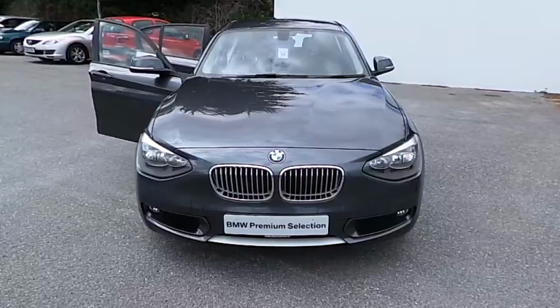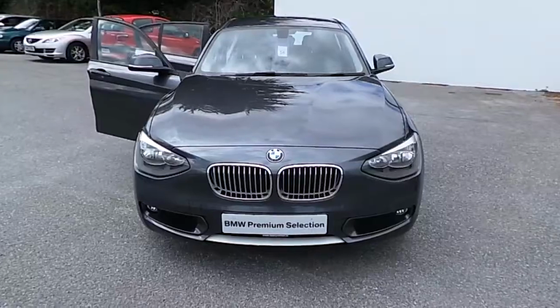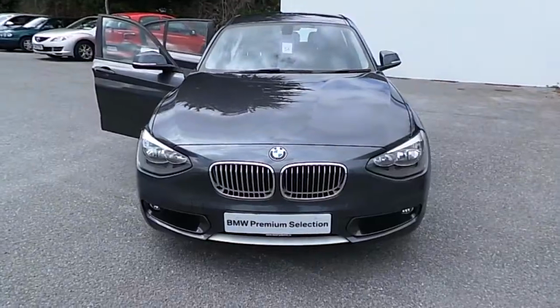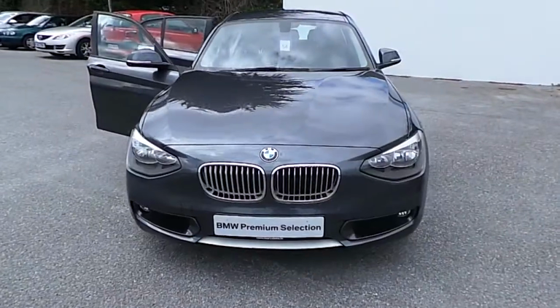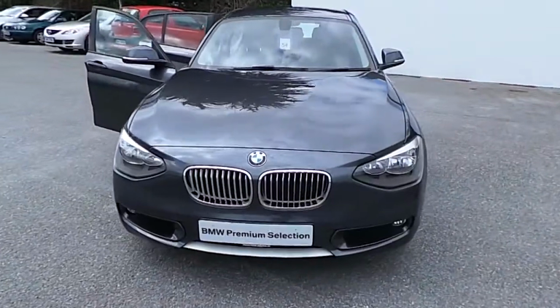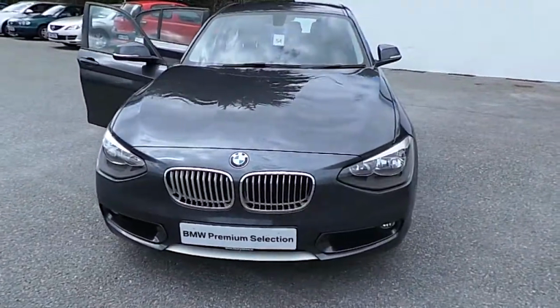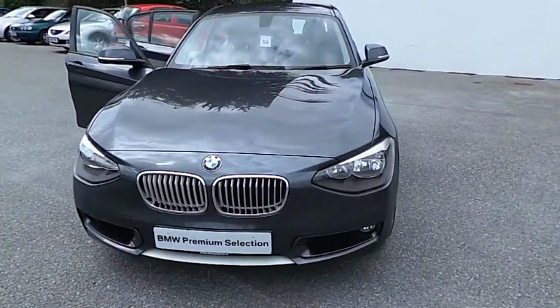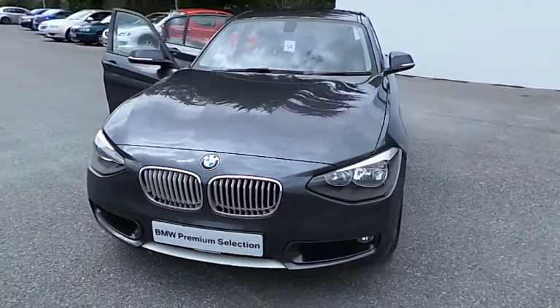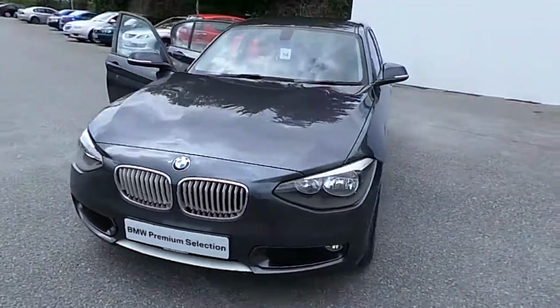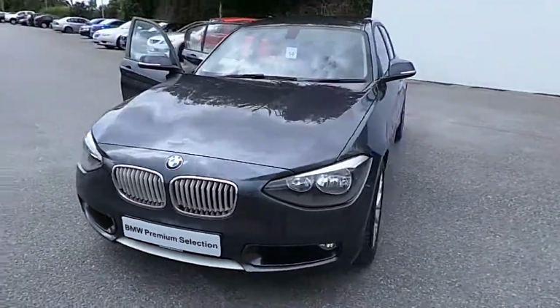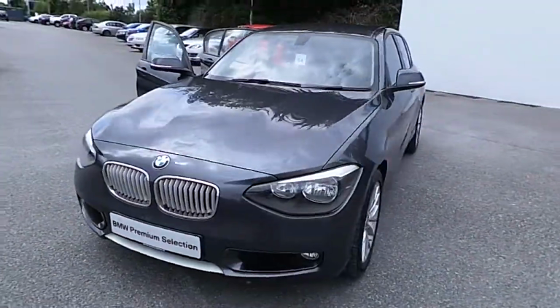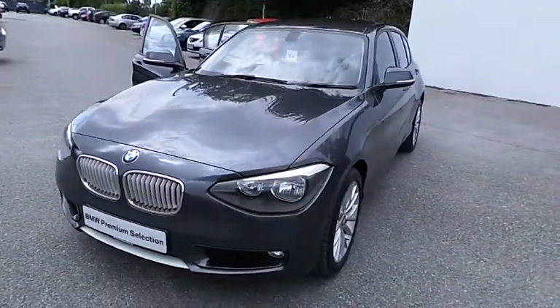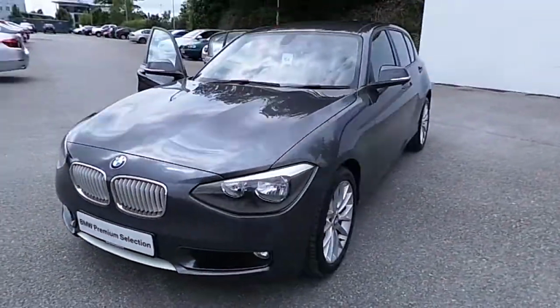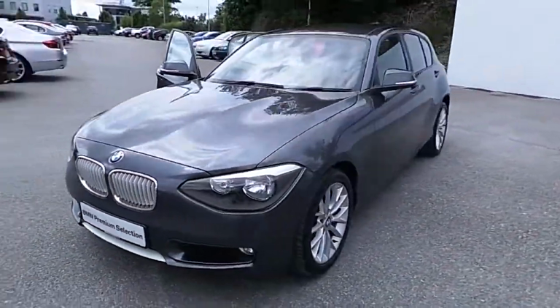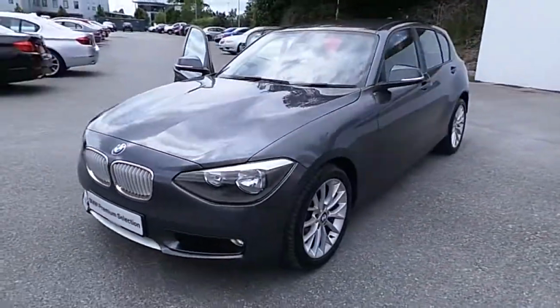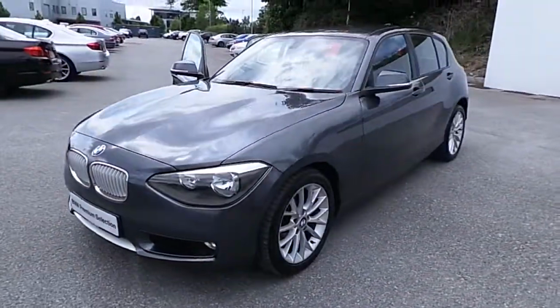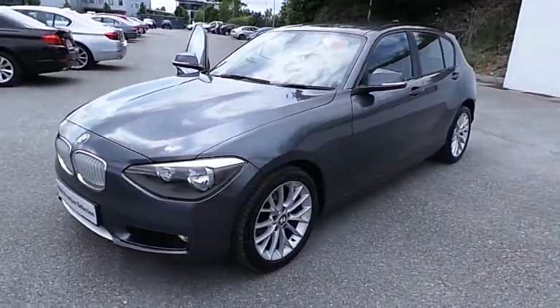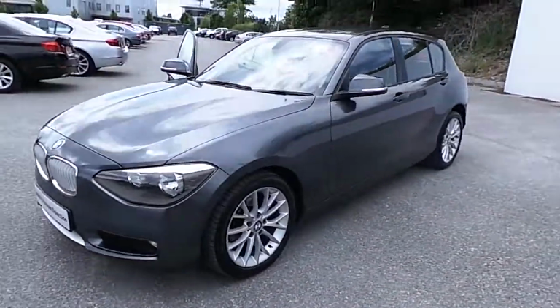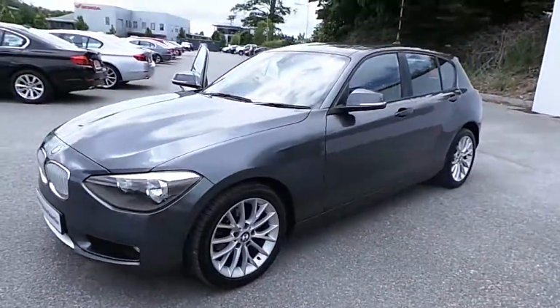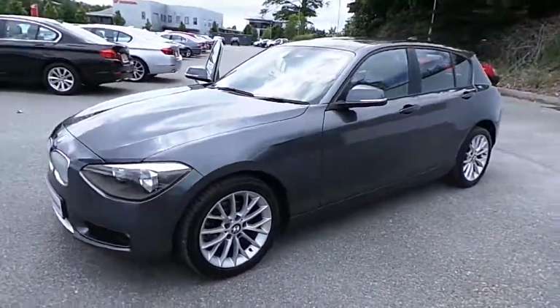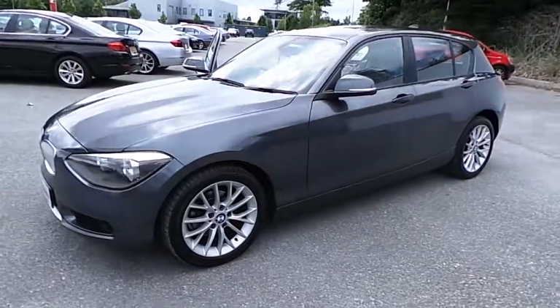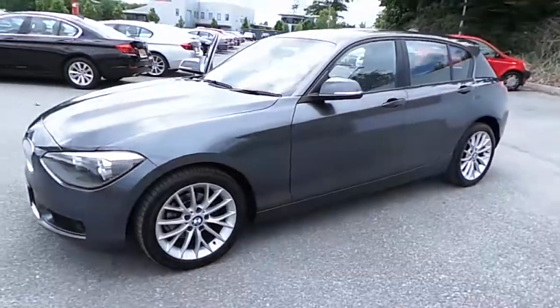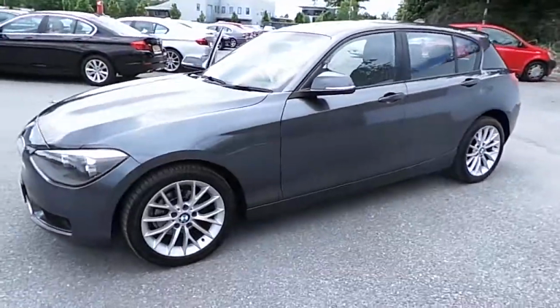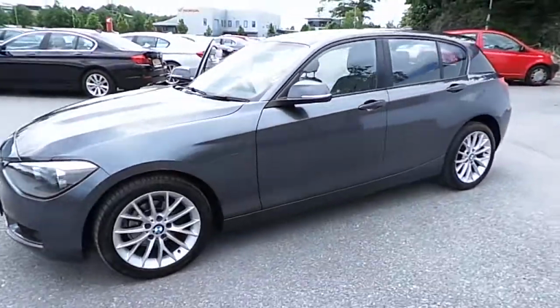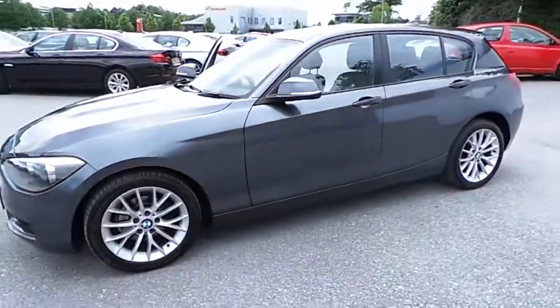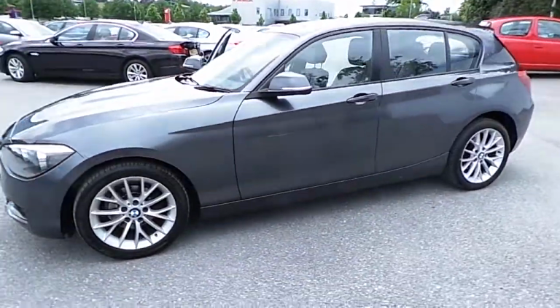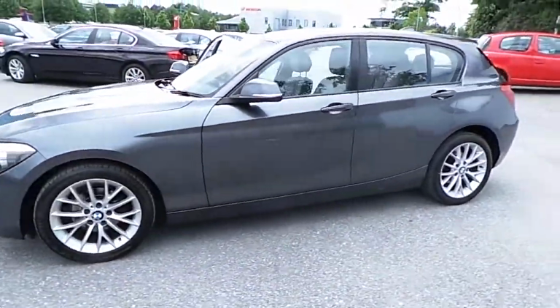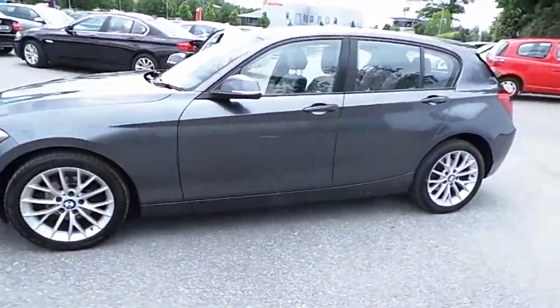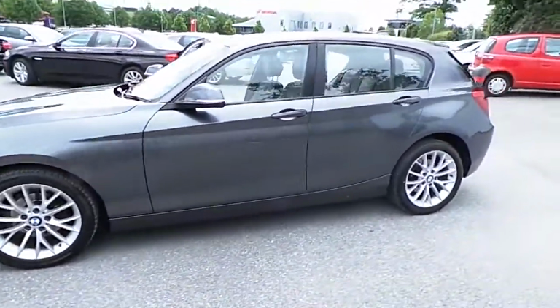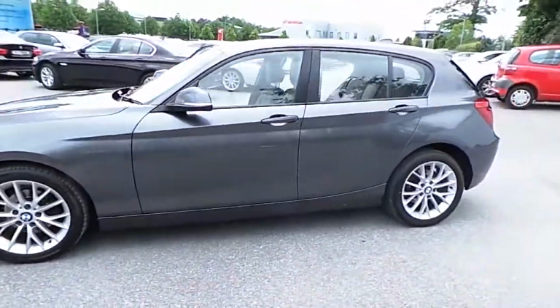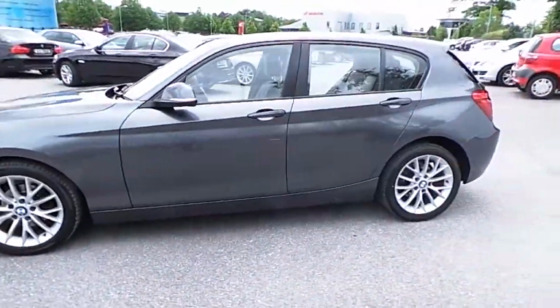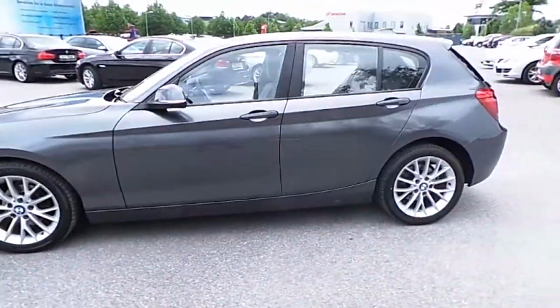Hello, I'm John at Carey's BMW in Eastgate, Little Island in Cork. Here we have our 2011 BMW 1160 Urban.